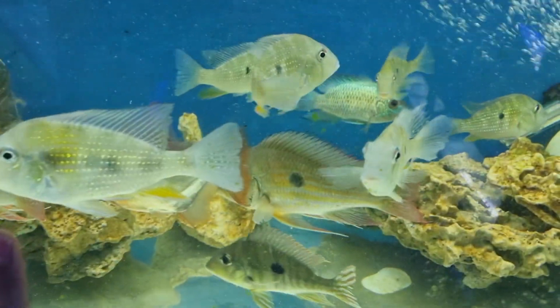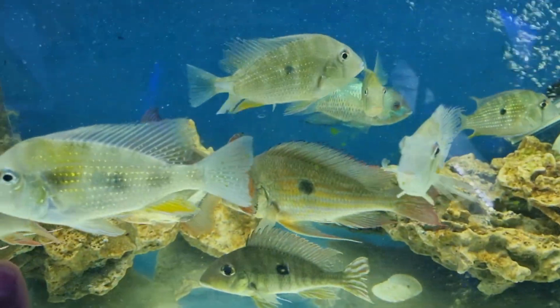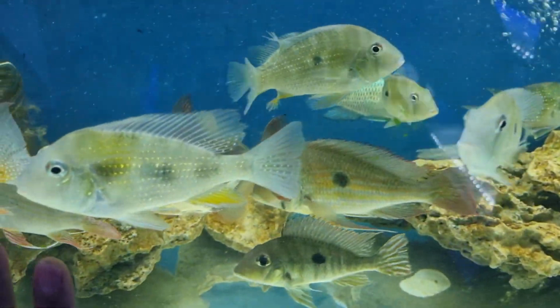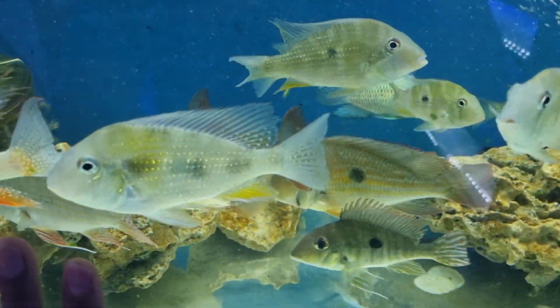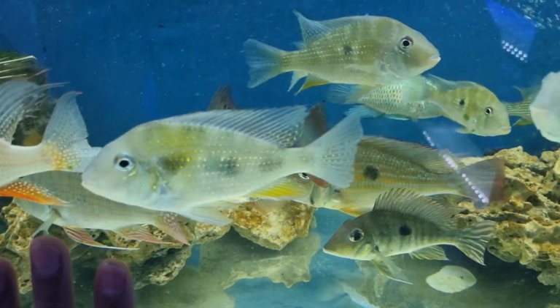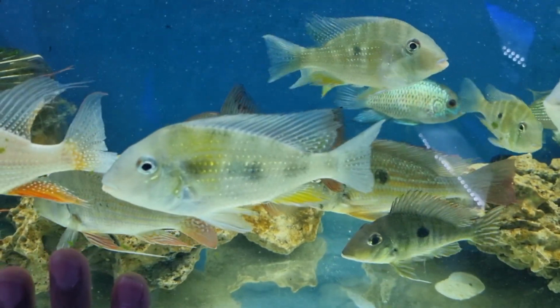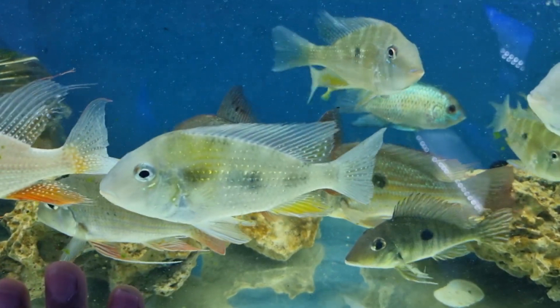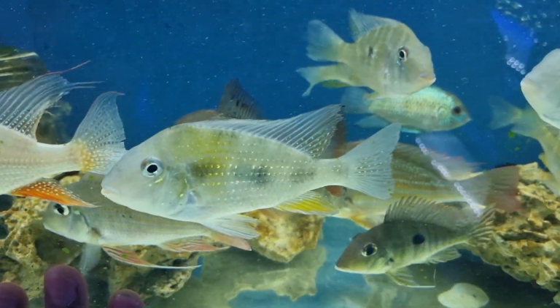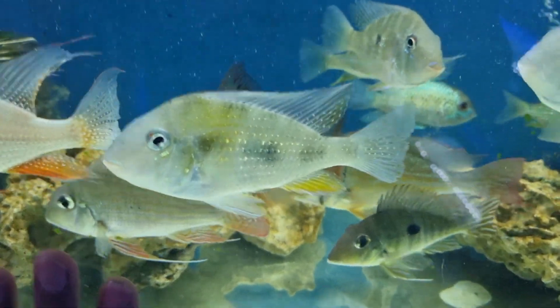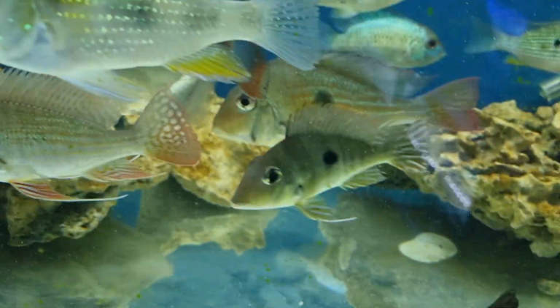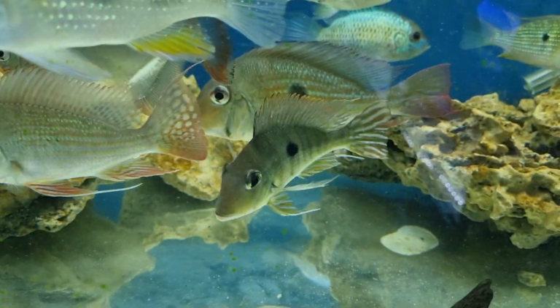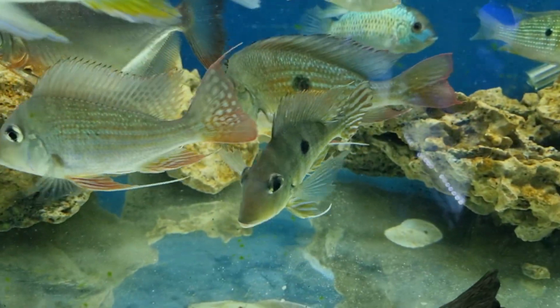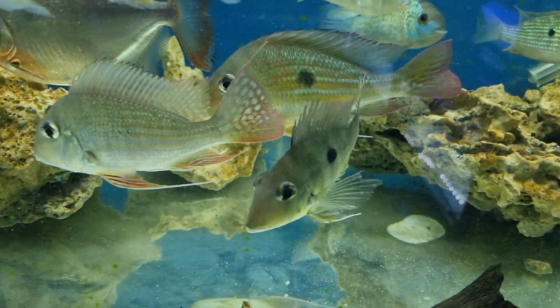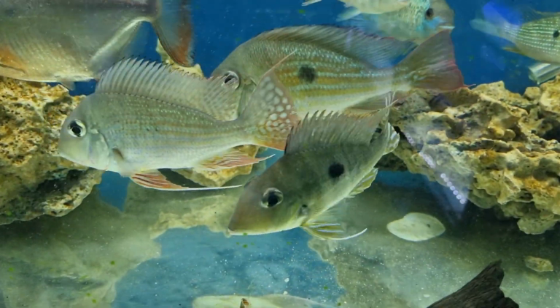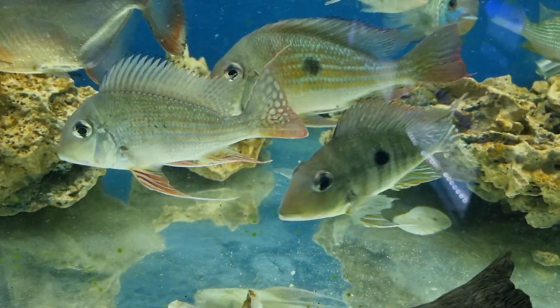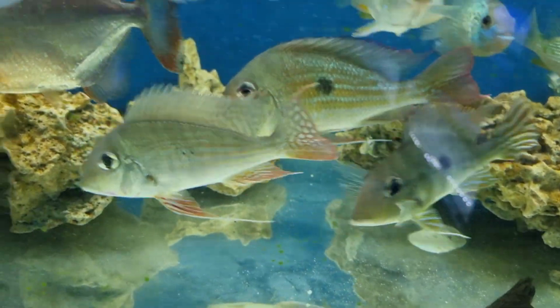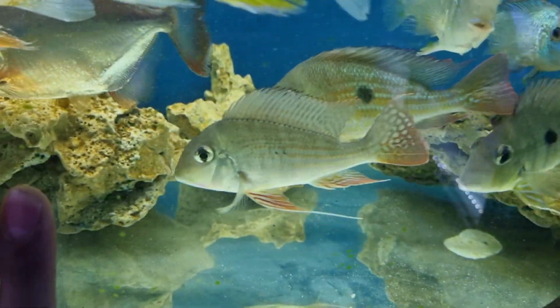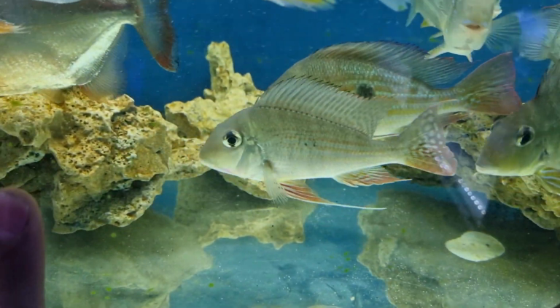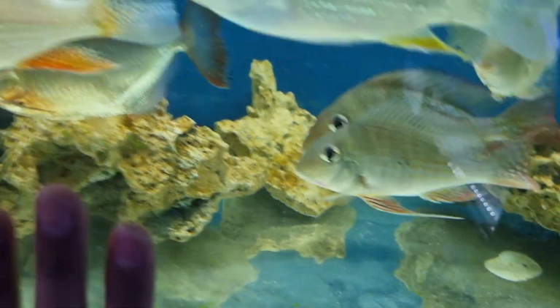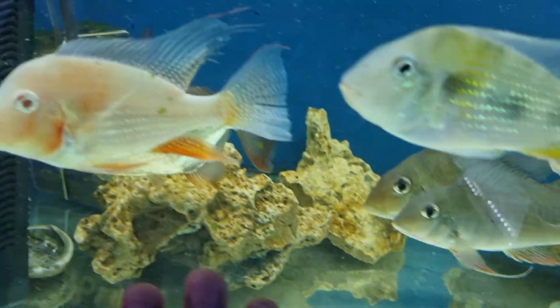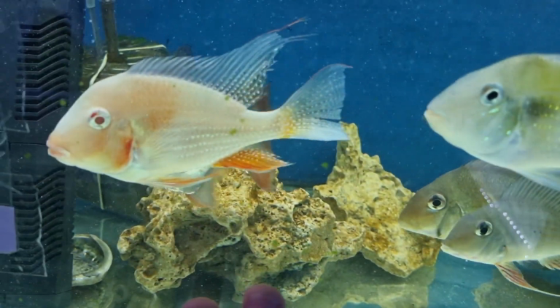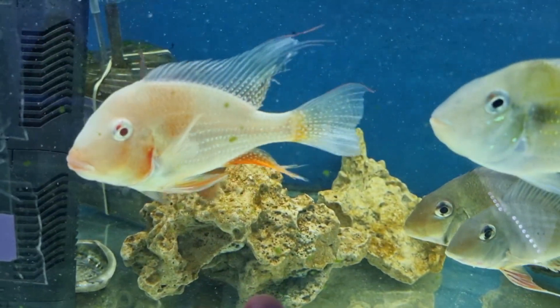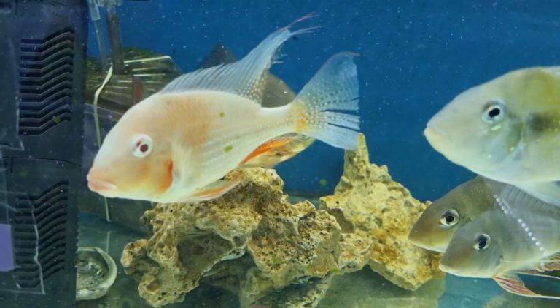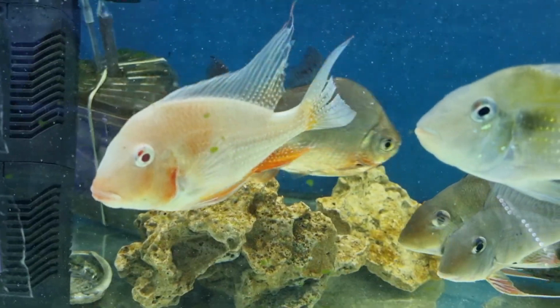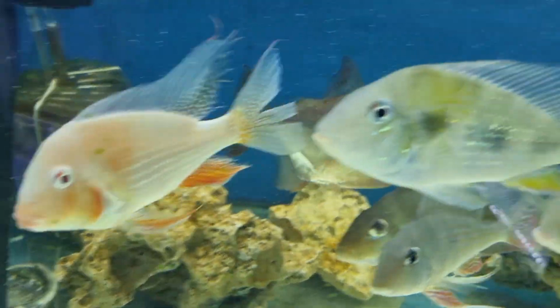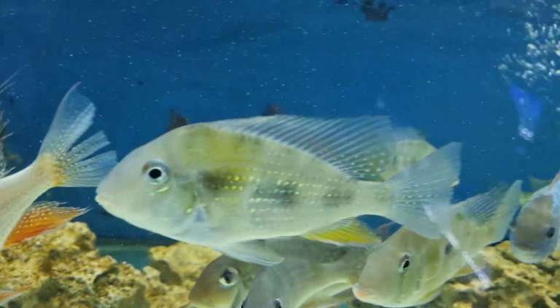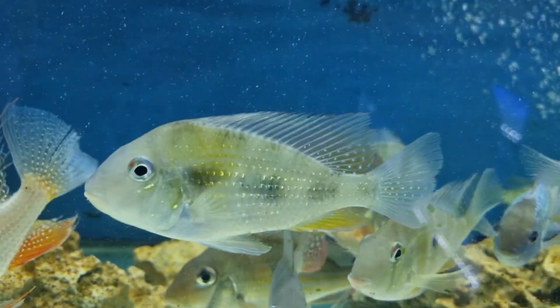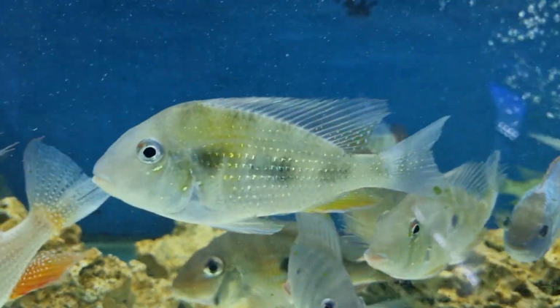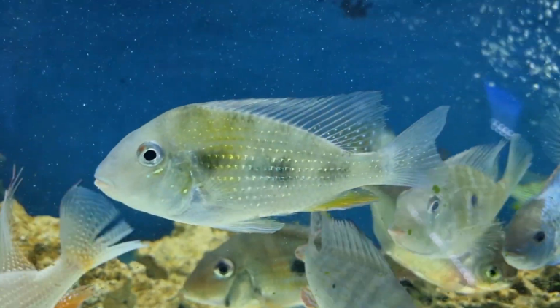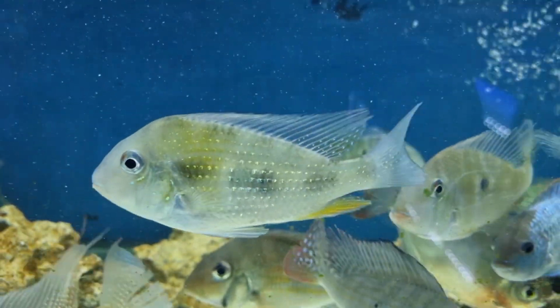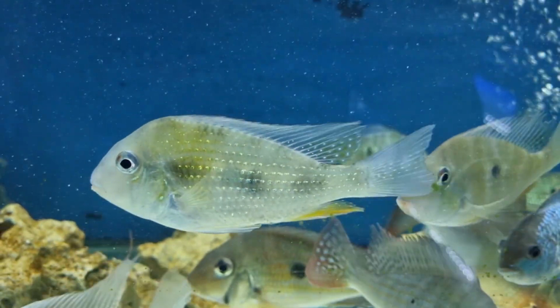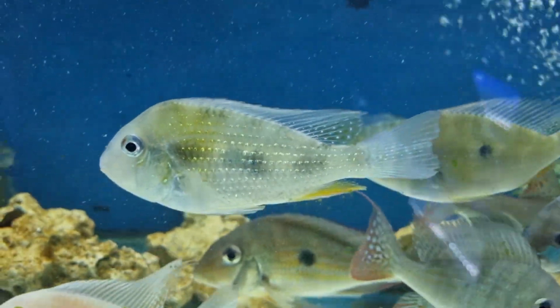Not to mention our selection of earth eaters. So there's Sevens Earth Eater, Surinamensis Earth Eater, Albino Heckeli Earth Eater, and Threadfin Acara is available.